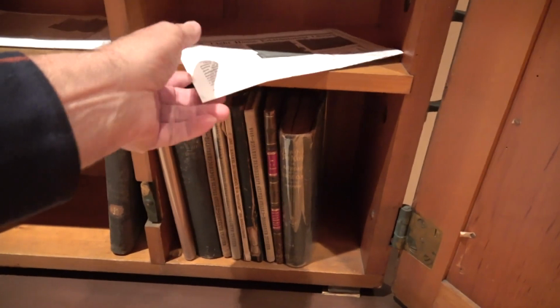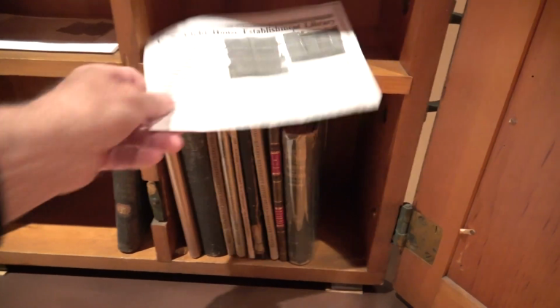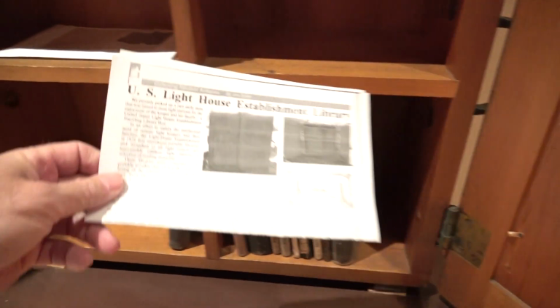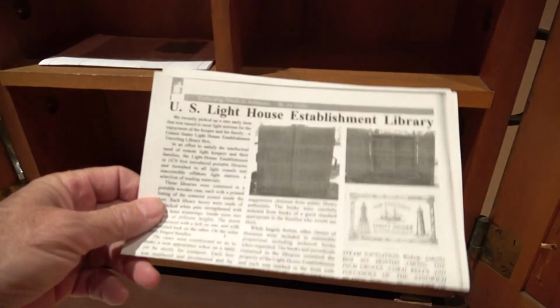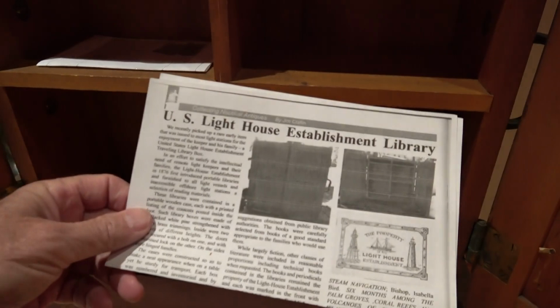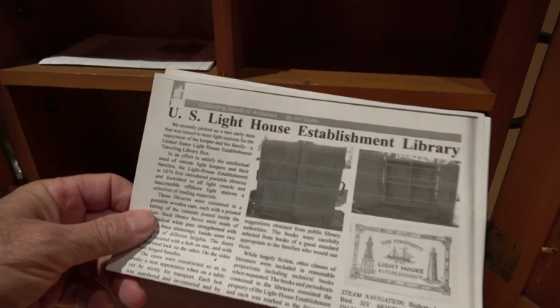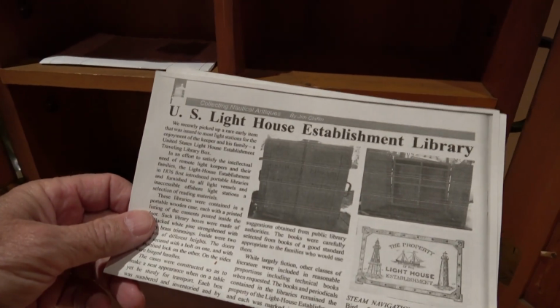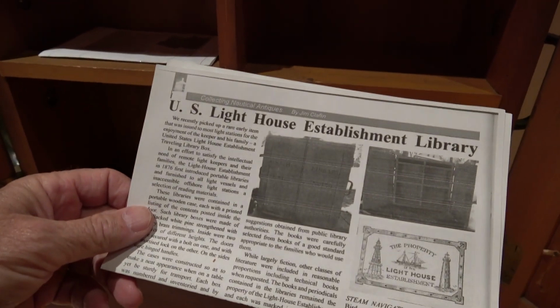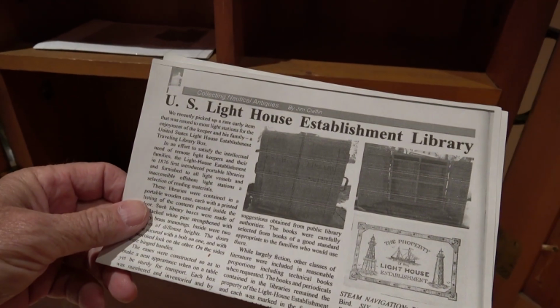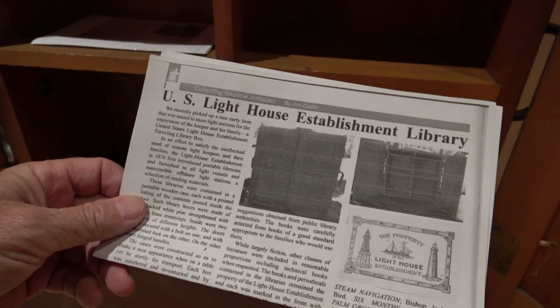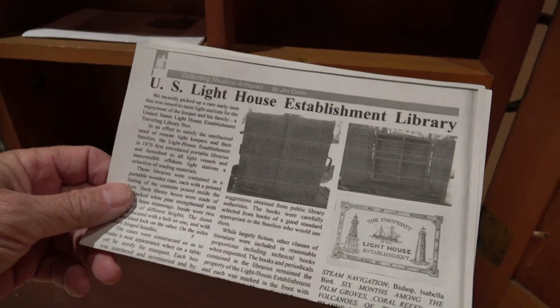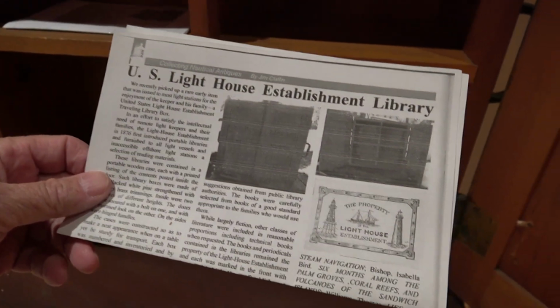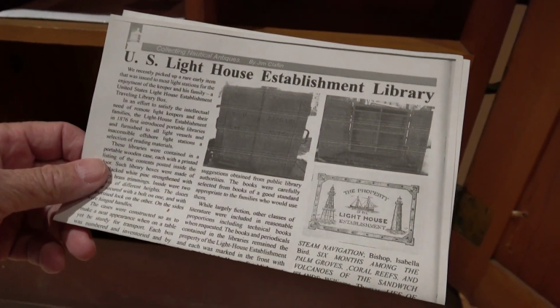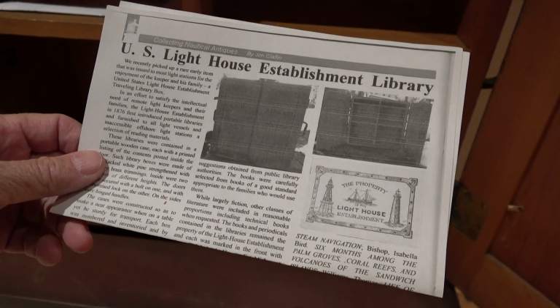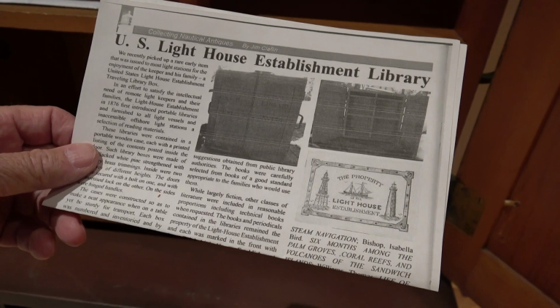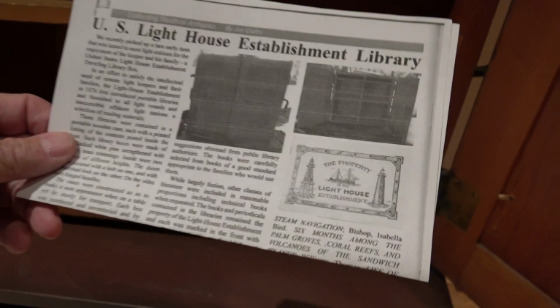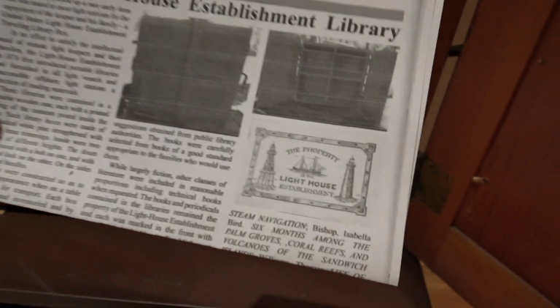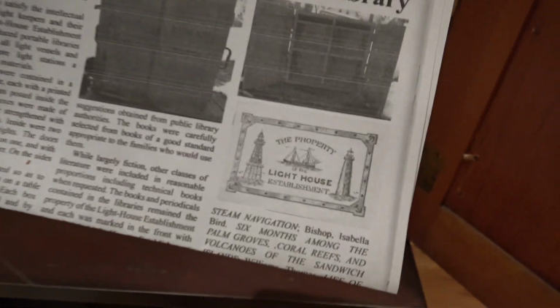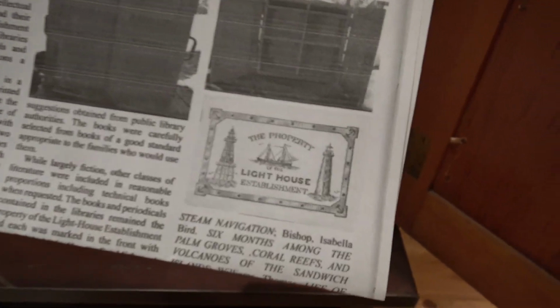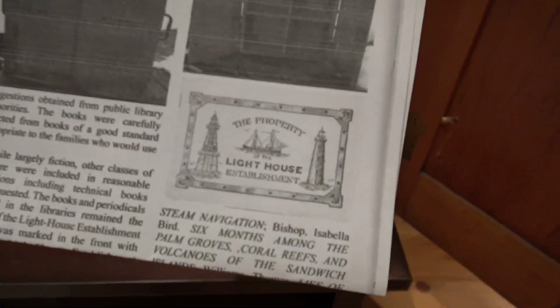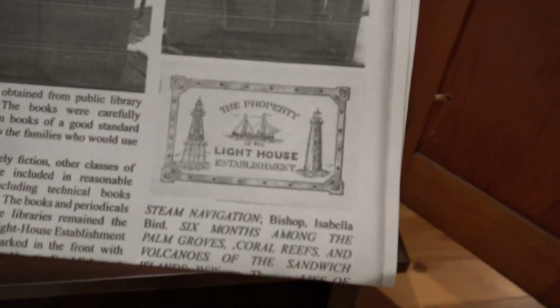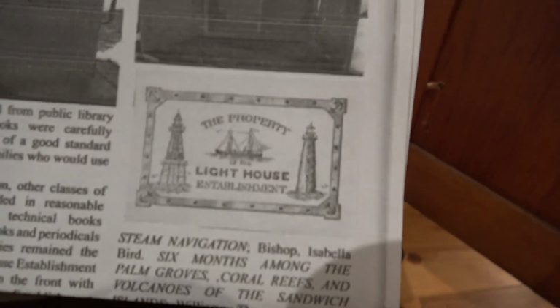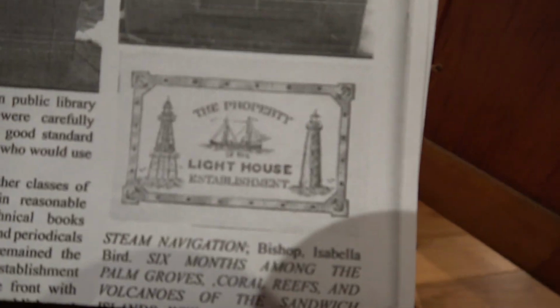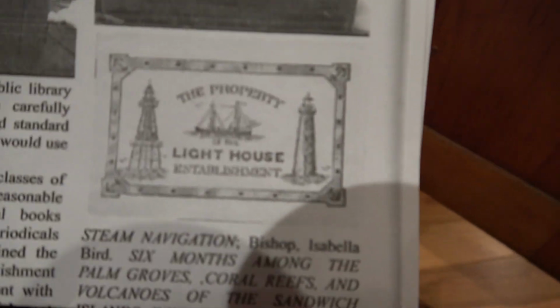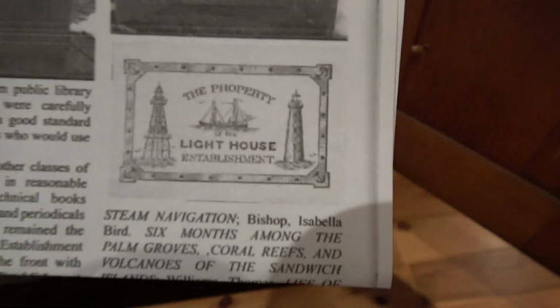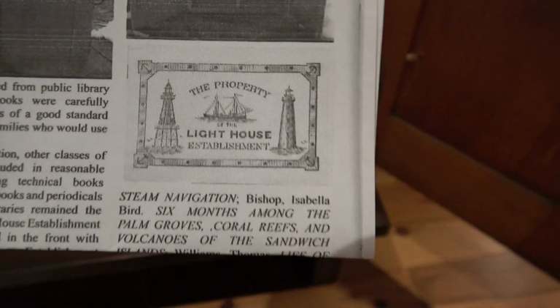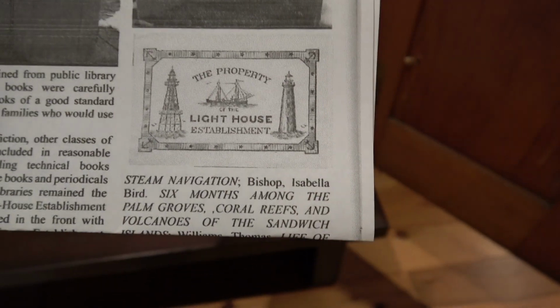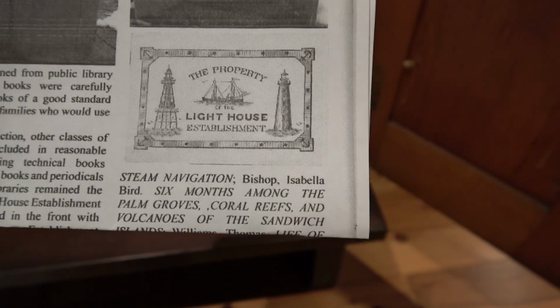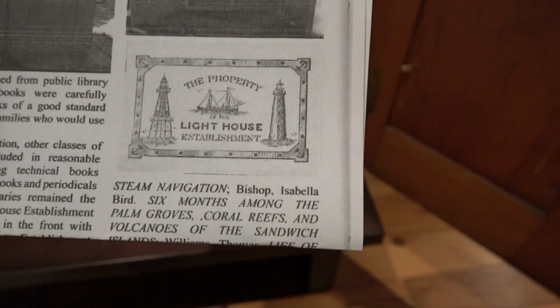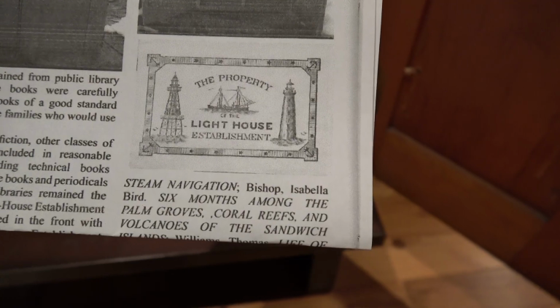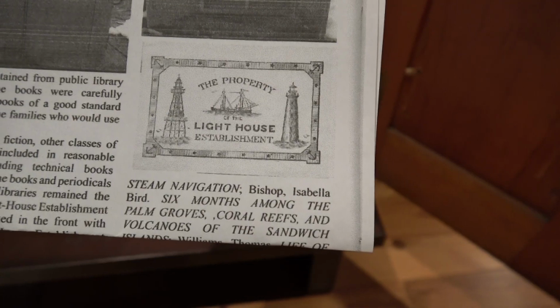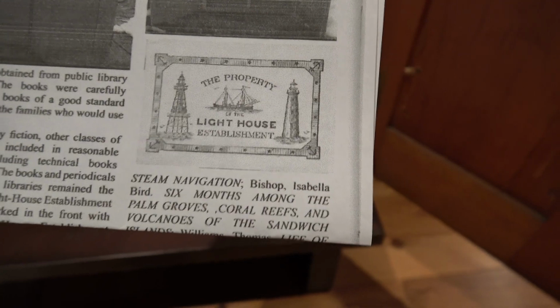This is a little article on U.S. Lighthouse Establishment library boxes. That's the little stamp that would be on the books that were inside — property of Lighthouse Establishment.